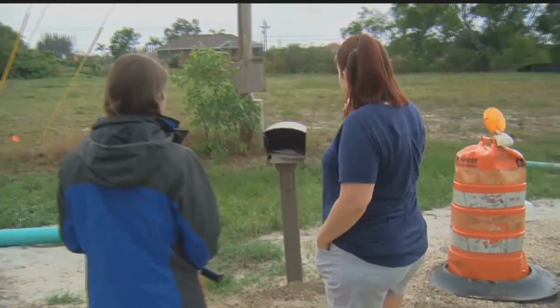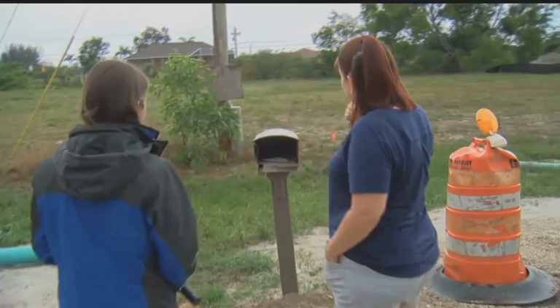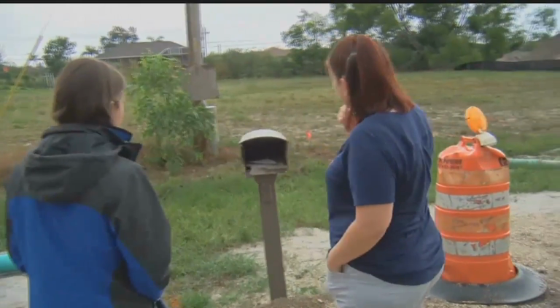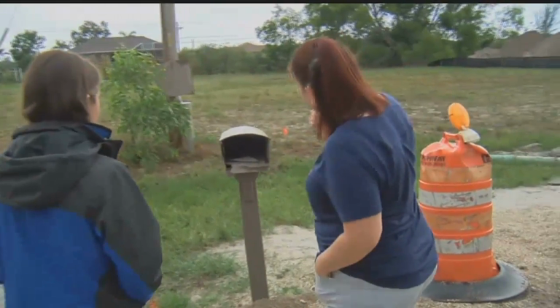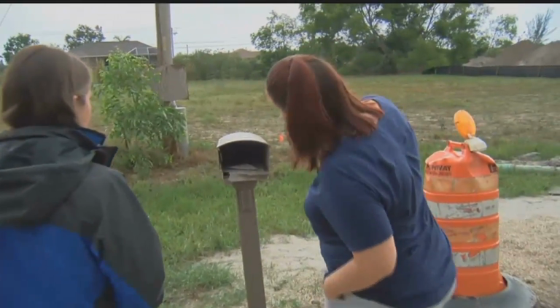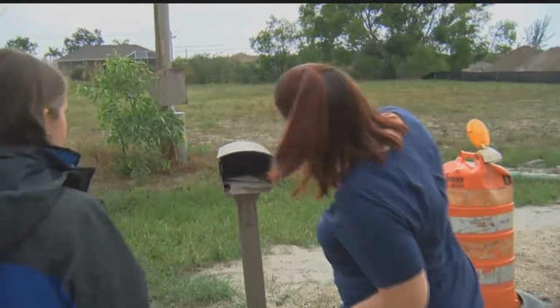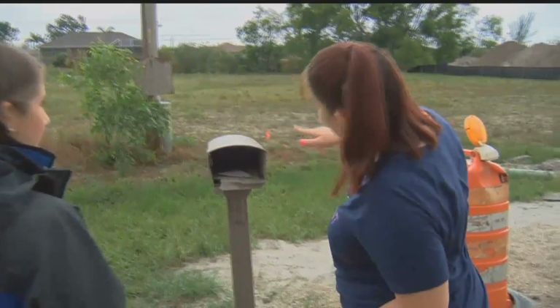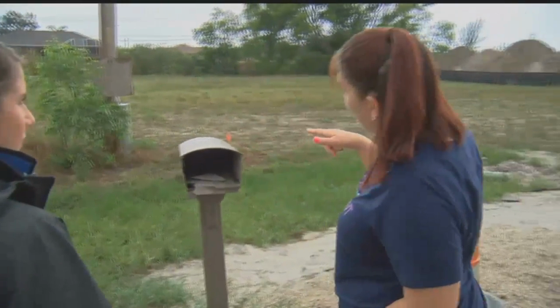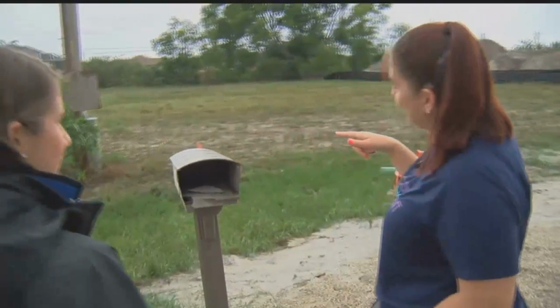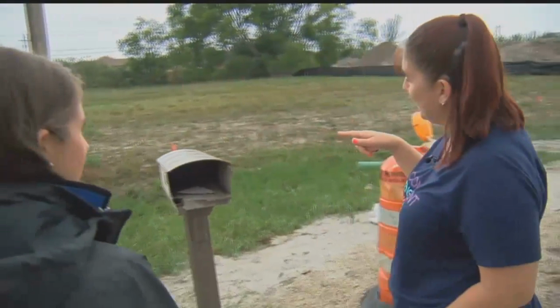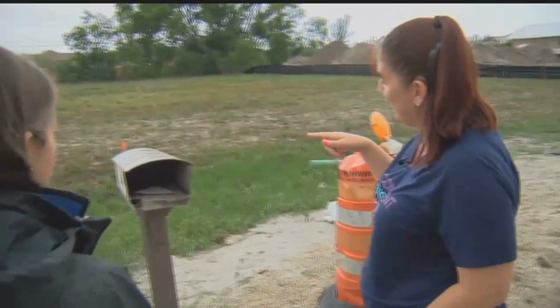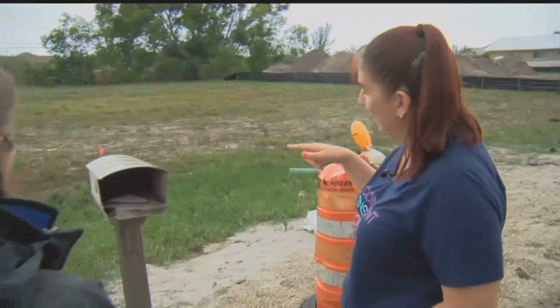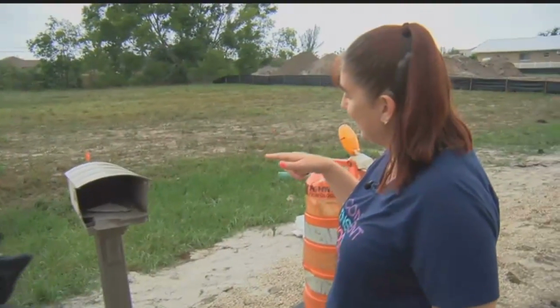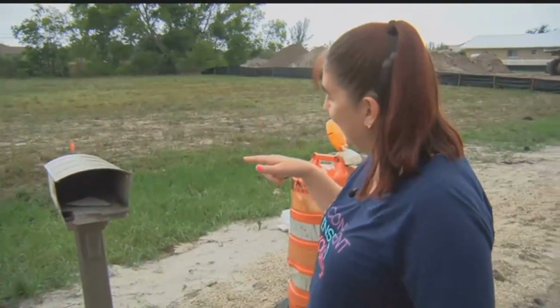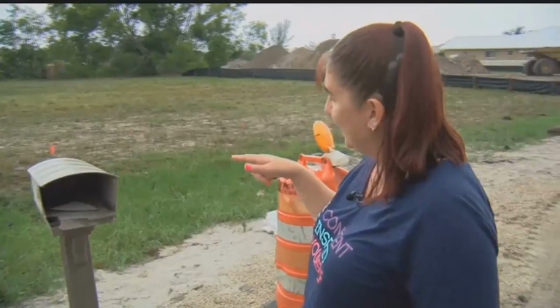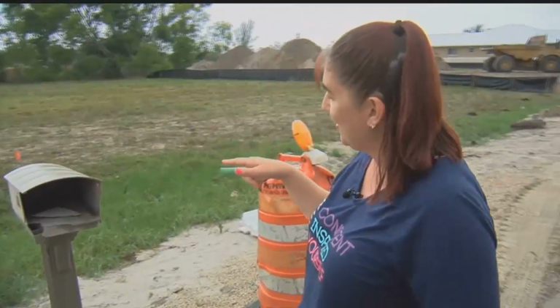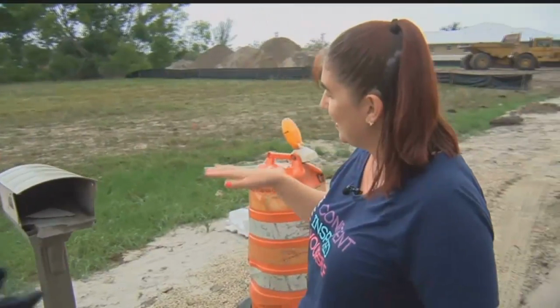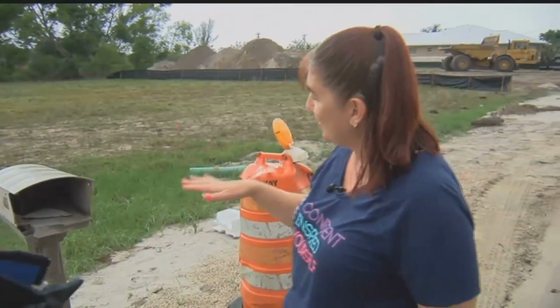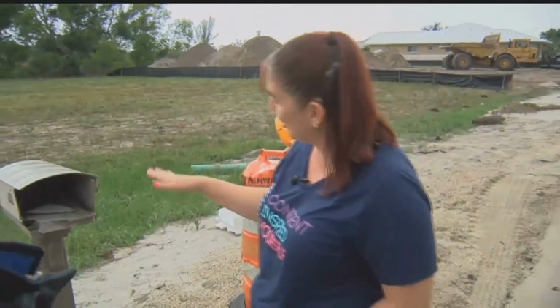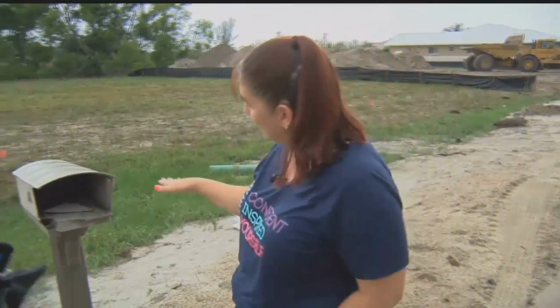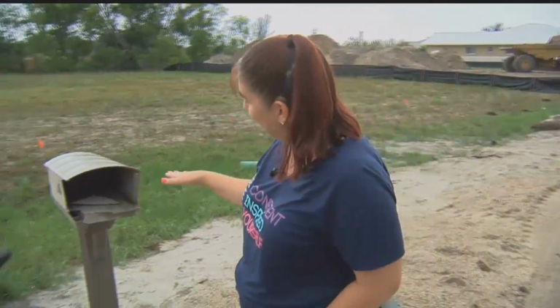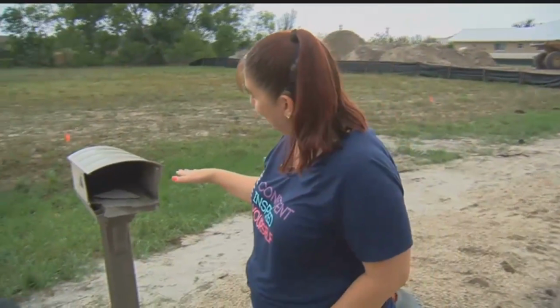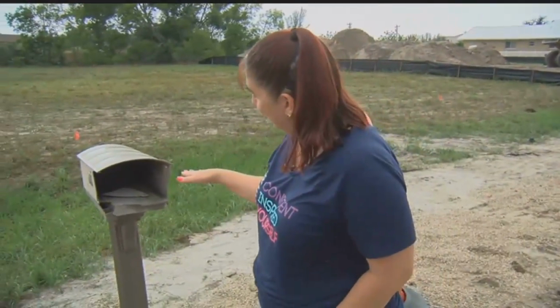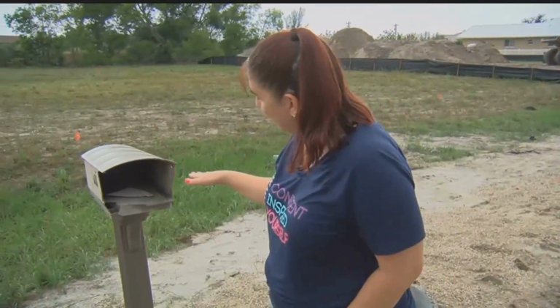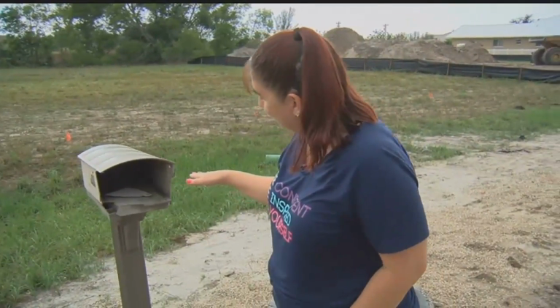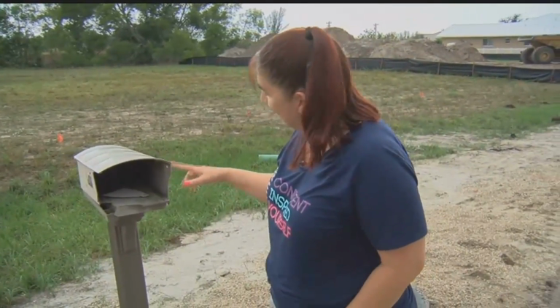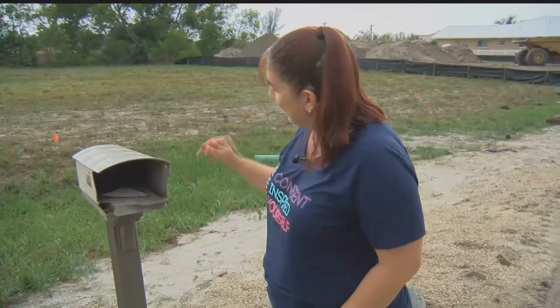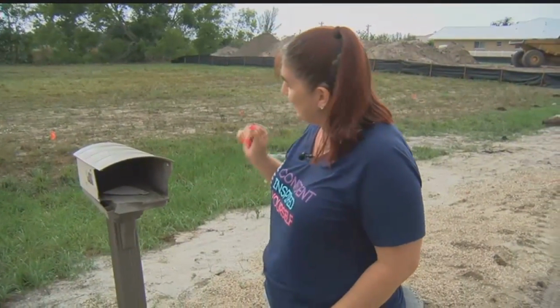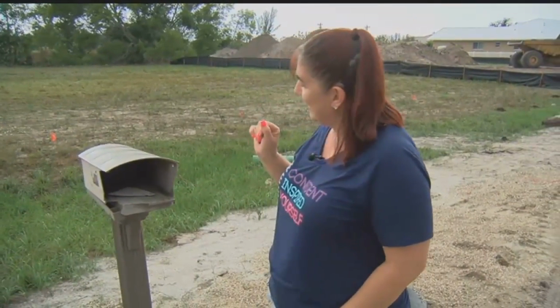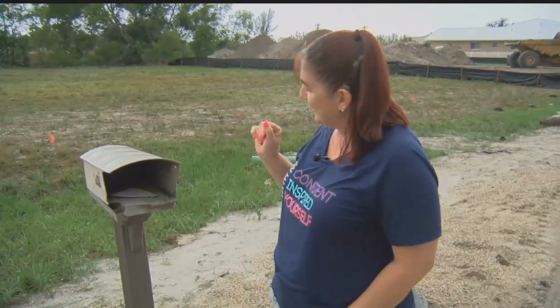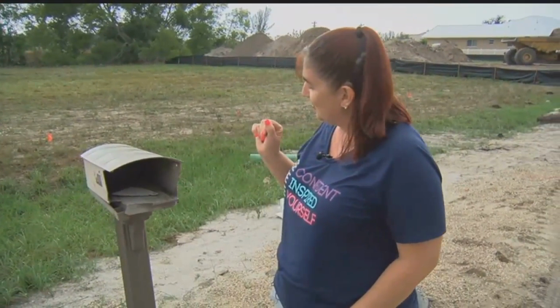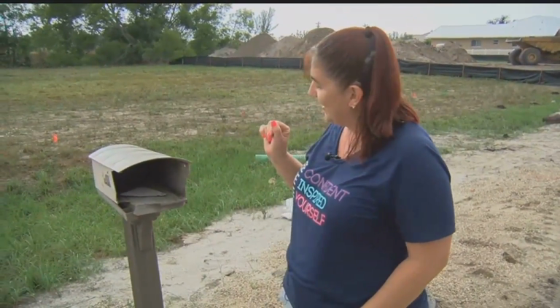I'm like, hmm, there's a big crack in the side of the mailbox. And I had kind of noticed that there was dirt inside of it. And I was like, that wasn't like that this morning.